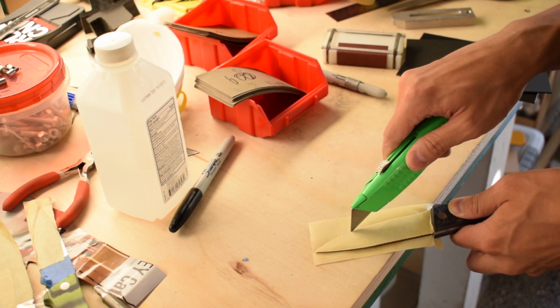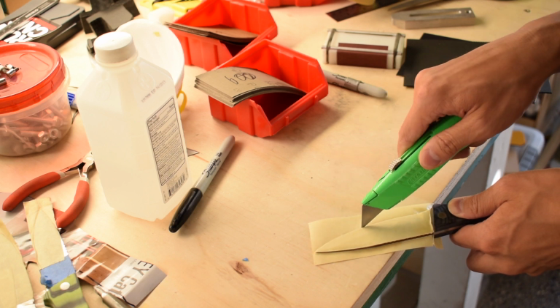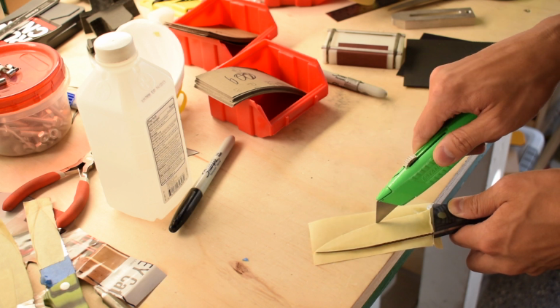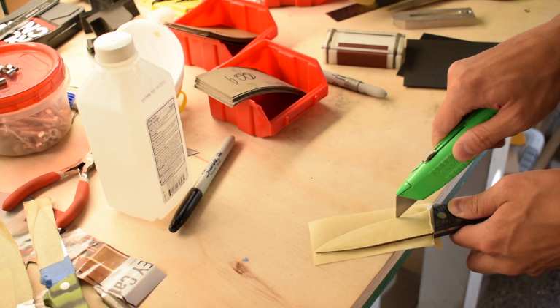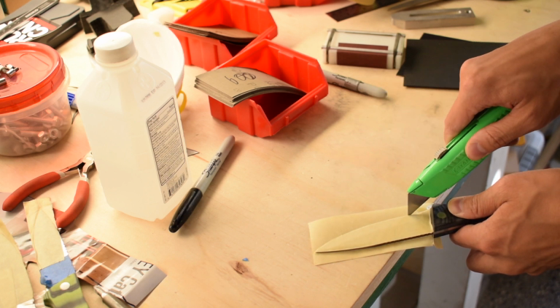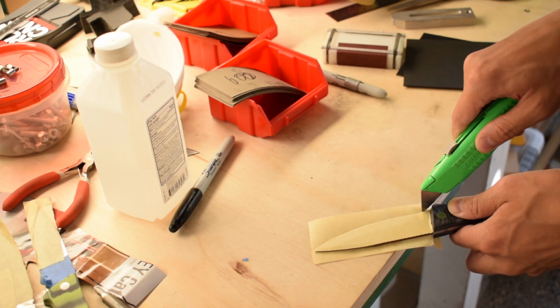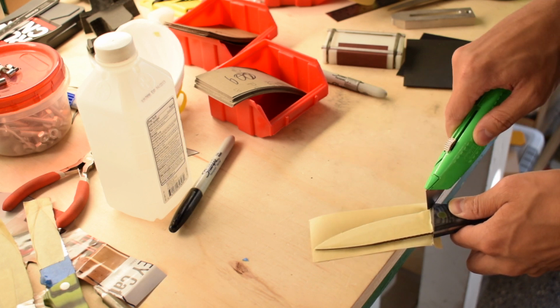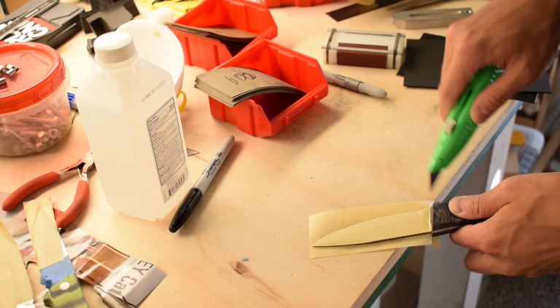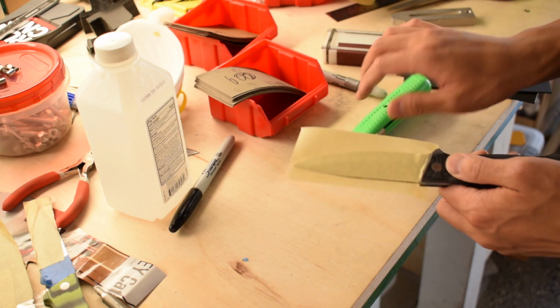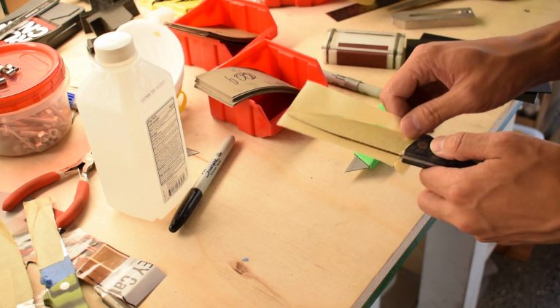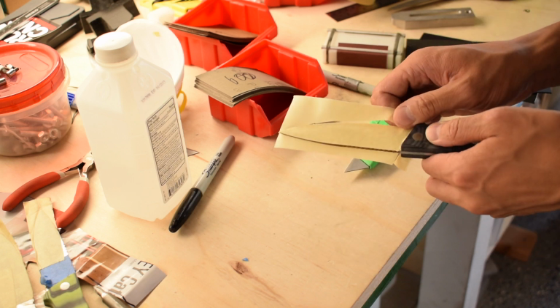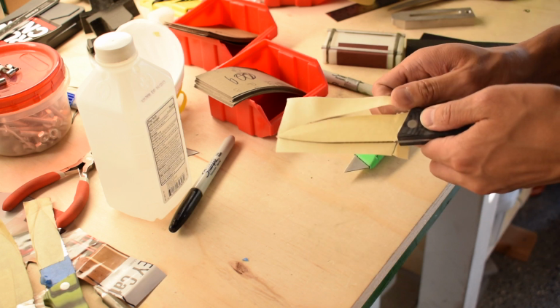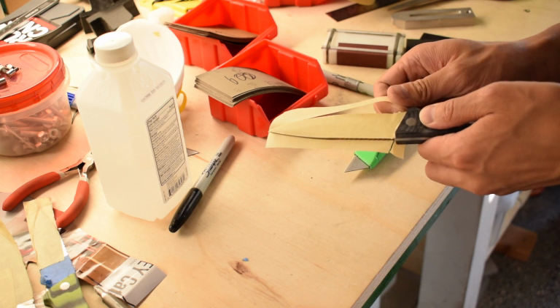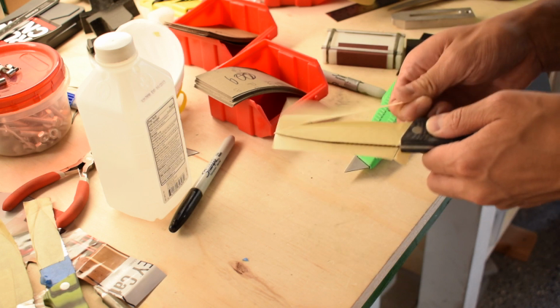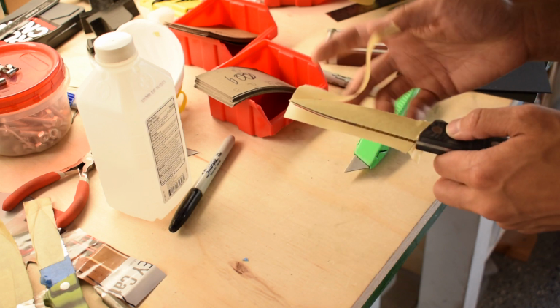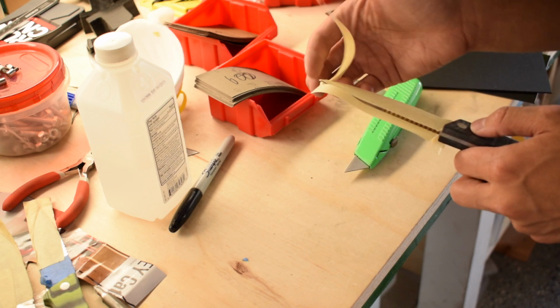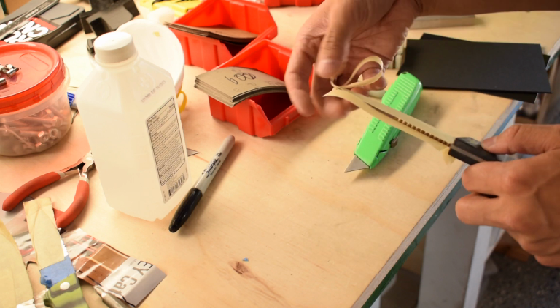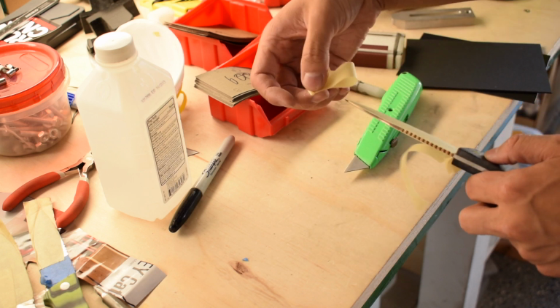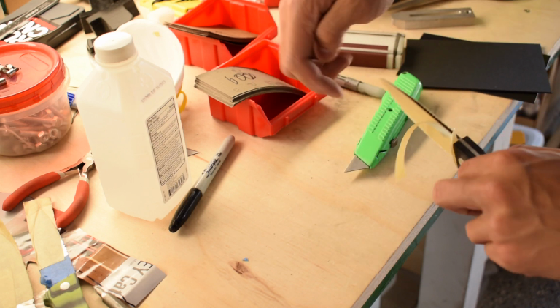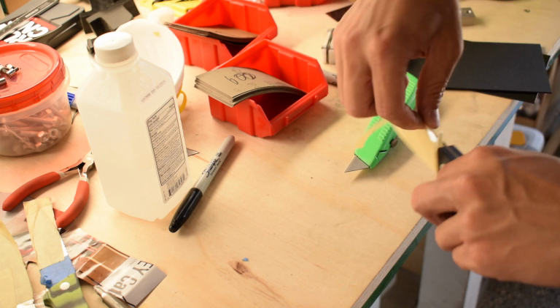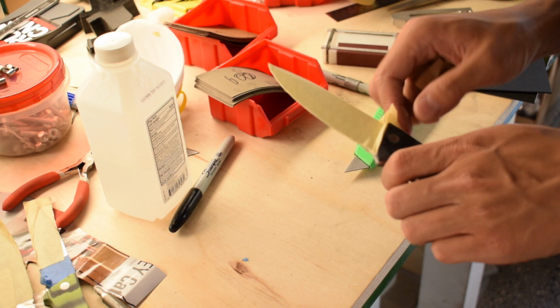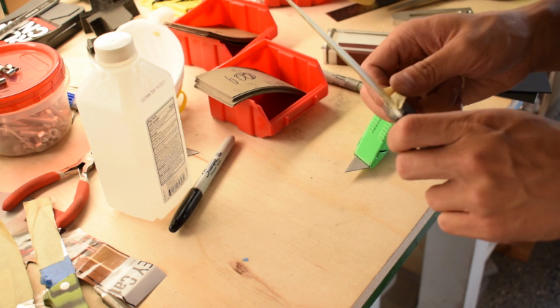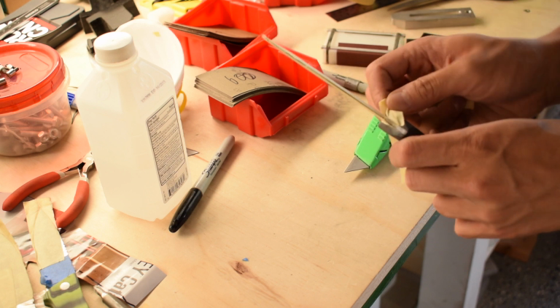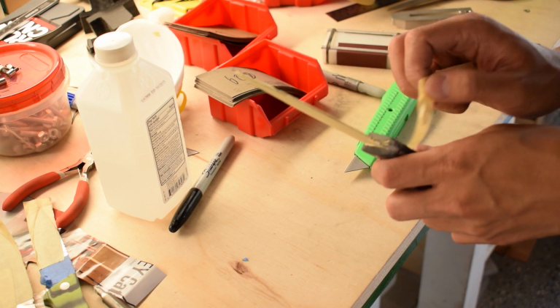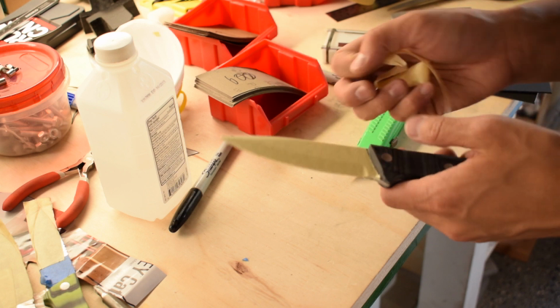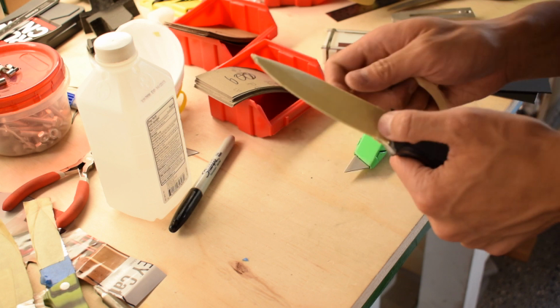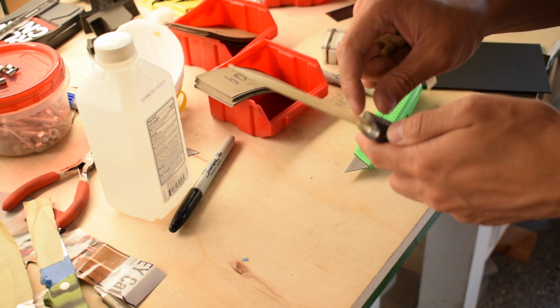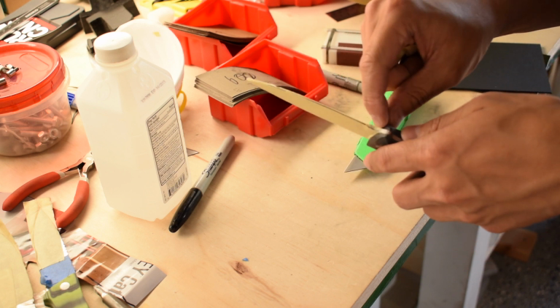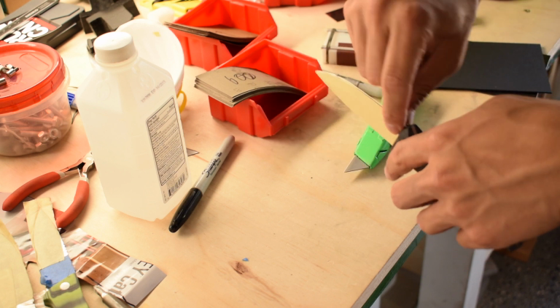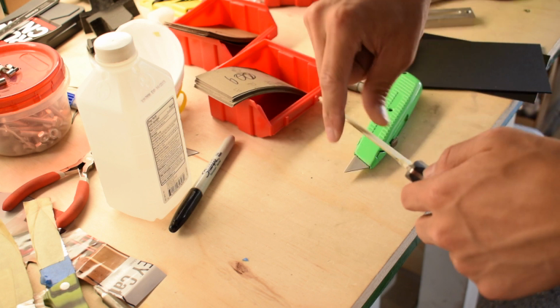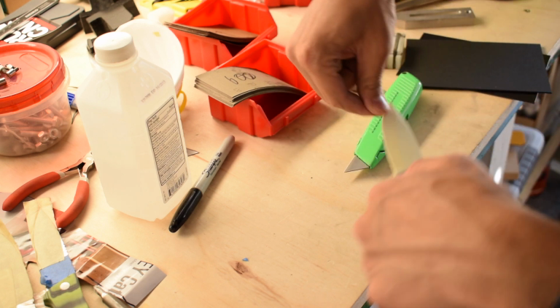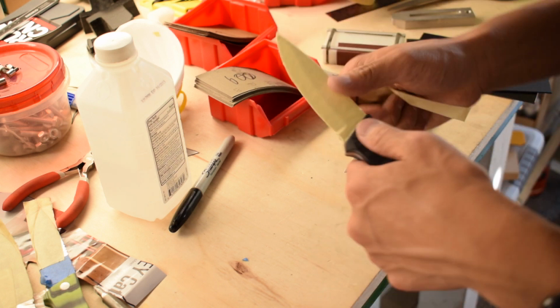This protects the meticulously finished surface from any scratches or mishandling. More importantly, it preserves a little bit of breathing room in the sheath when you're forming it, so that the knife slides in and out freely without friction once you remove the tape.